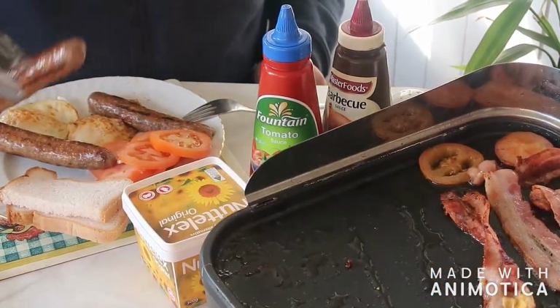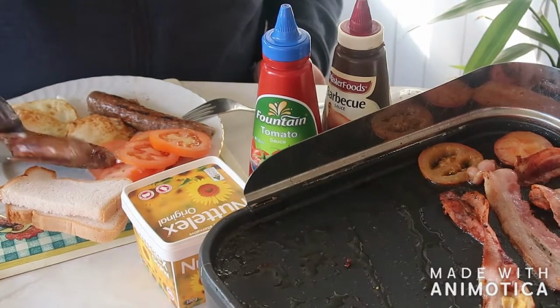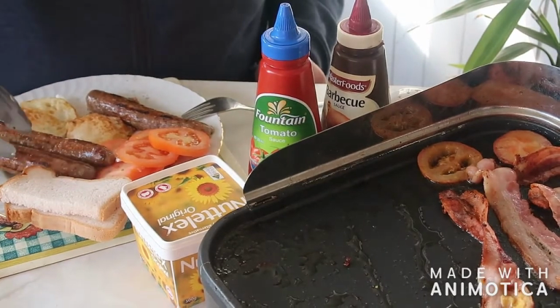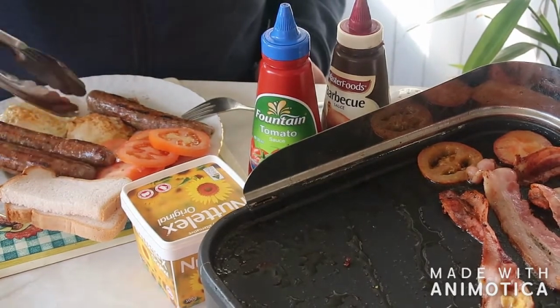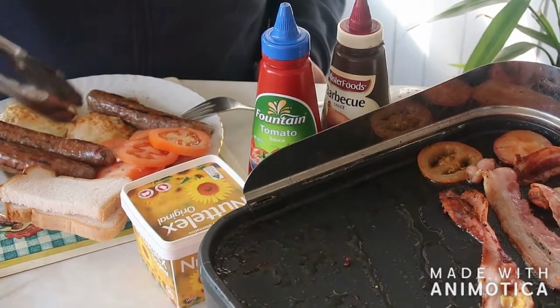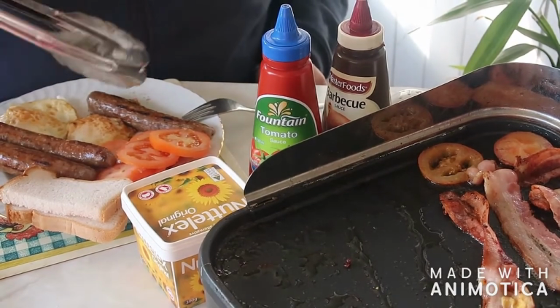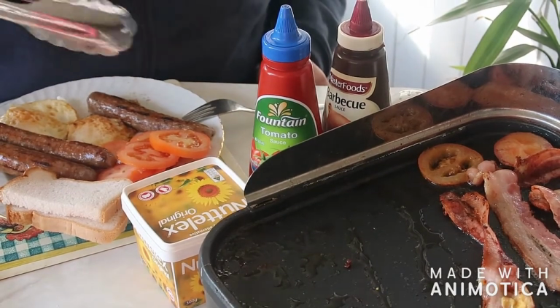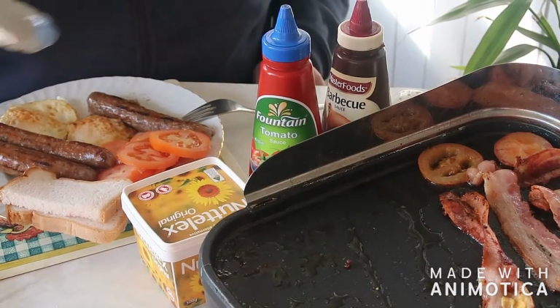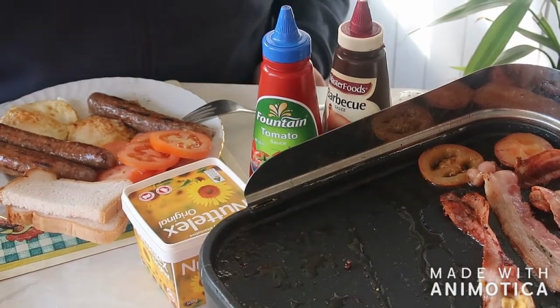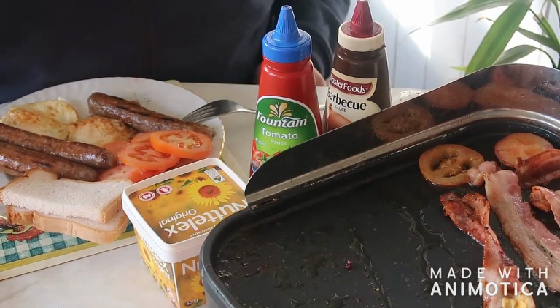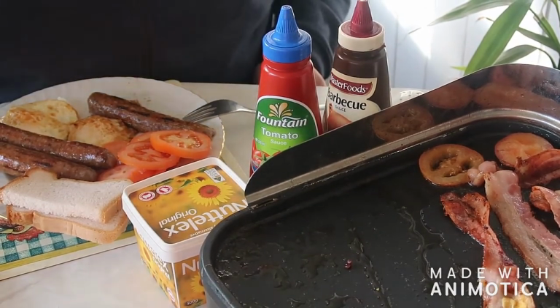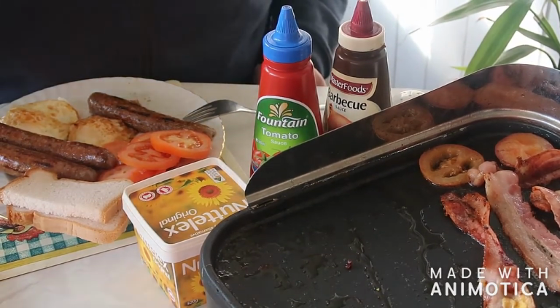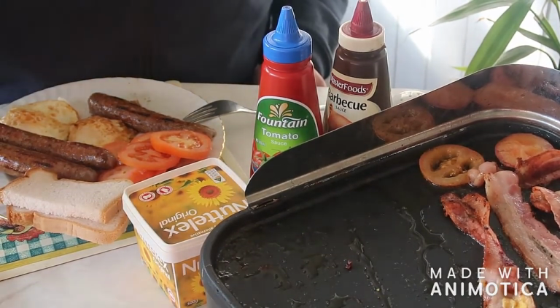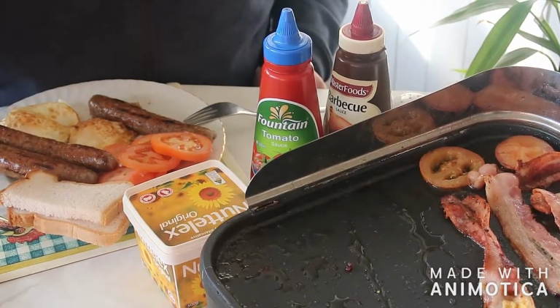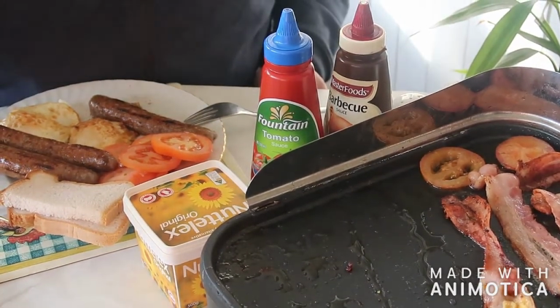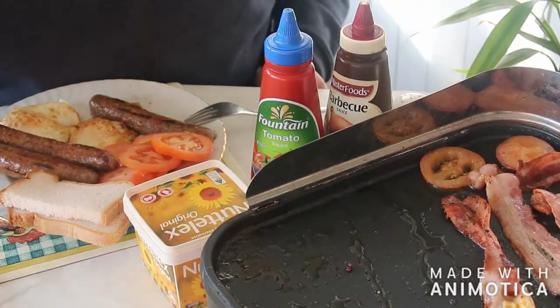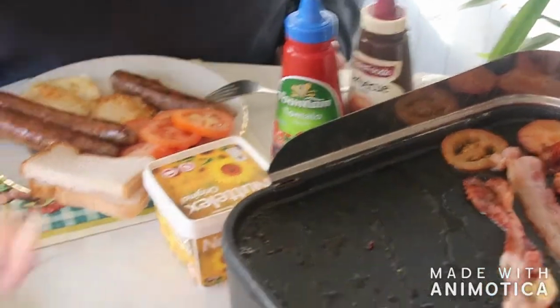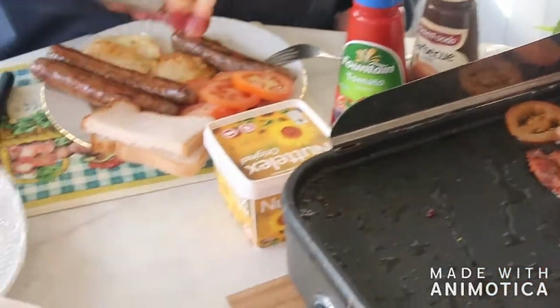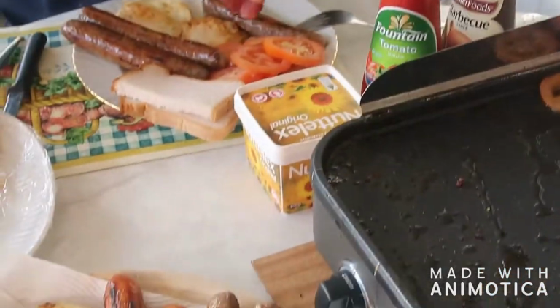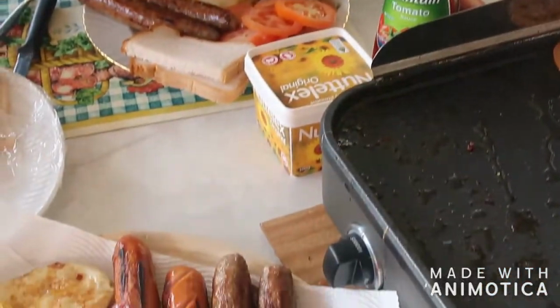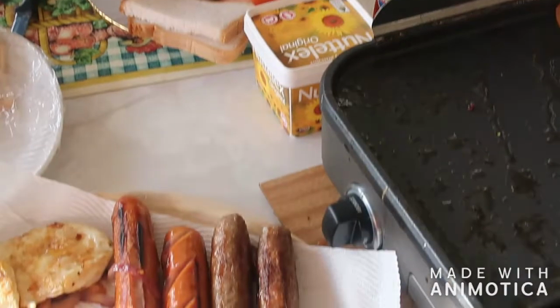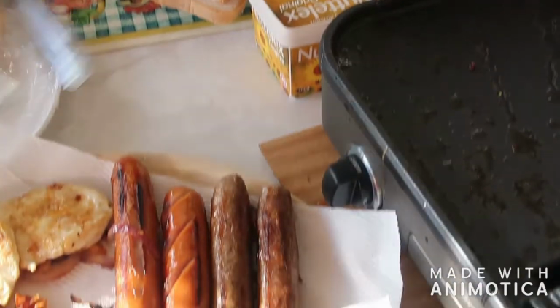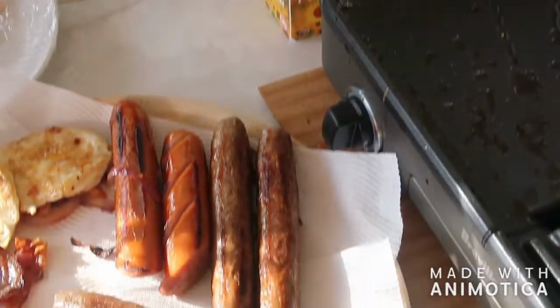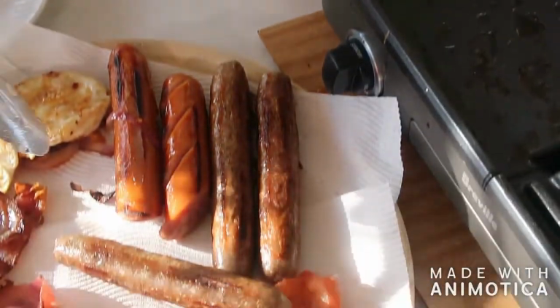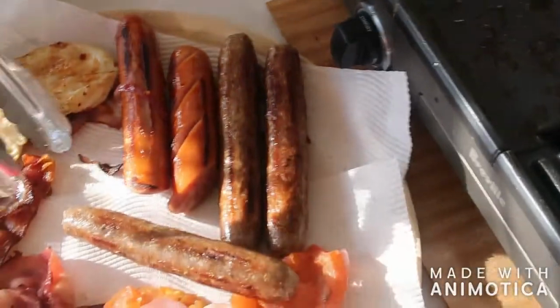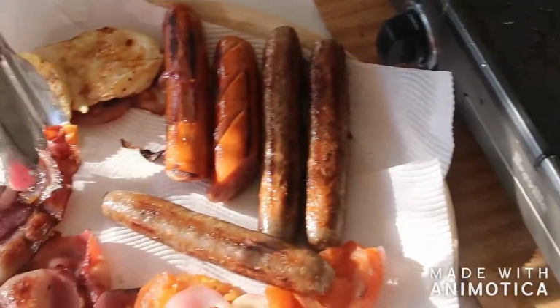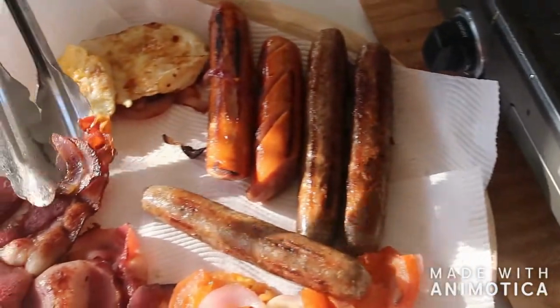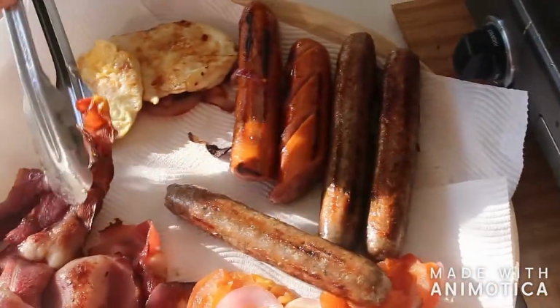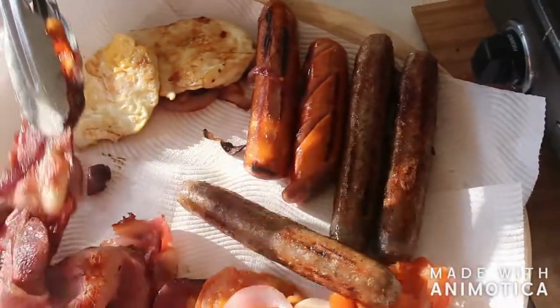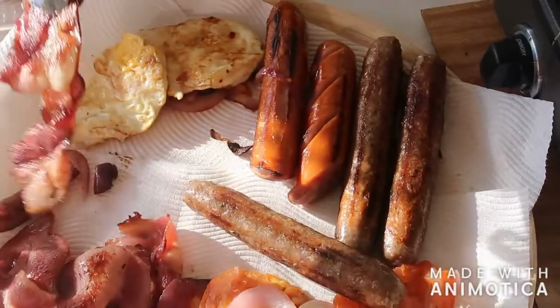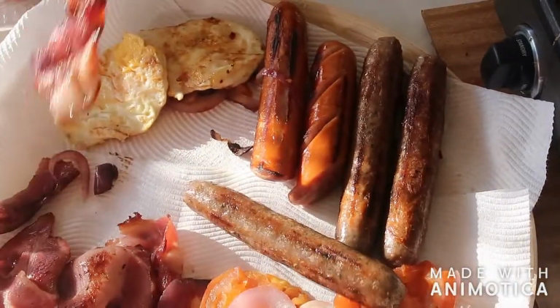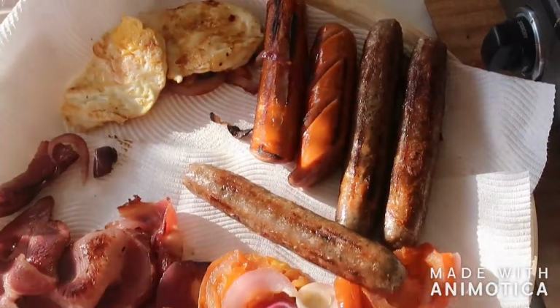Aussie, Aussie, Aussie, Oi, Oi, Oi! Get my bacon — Aussie, Aussie, Oi, Oi, Oi! I think I need another plate.